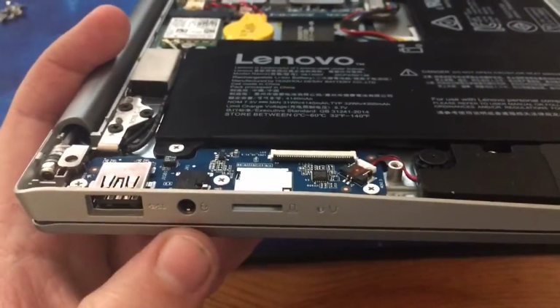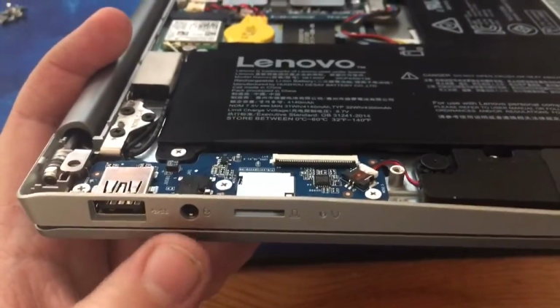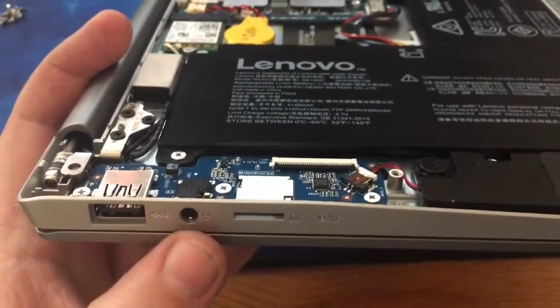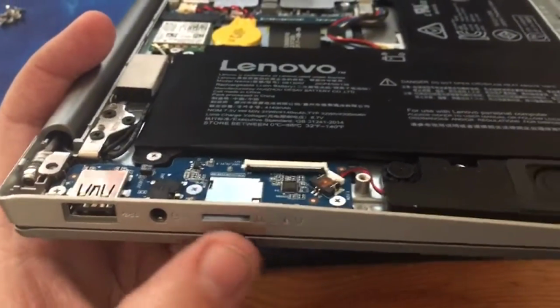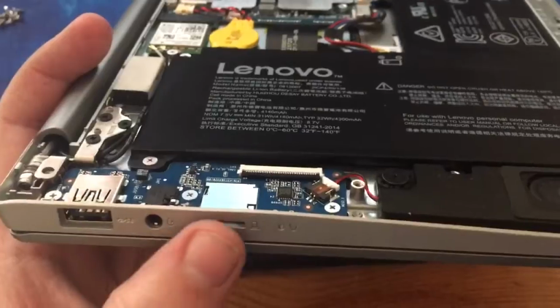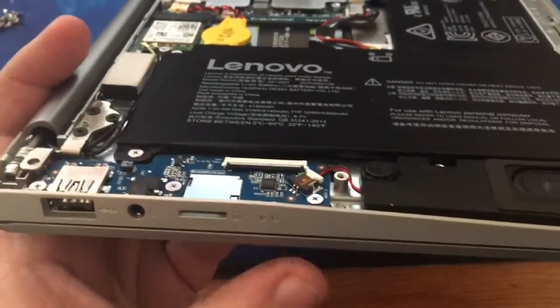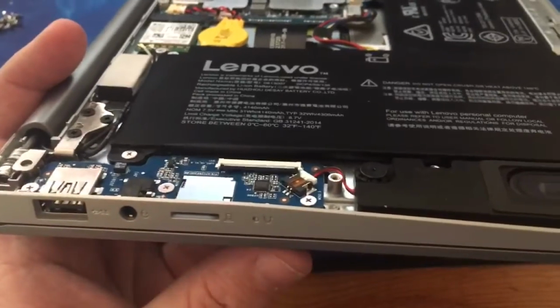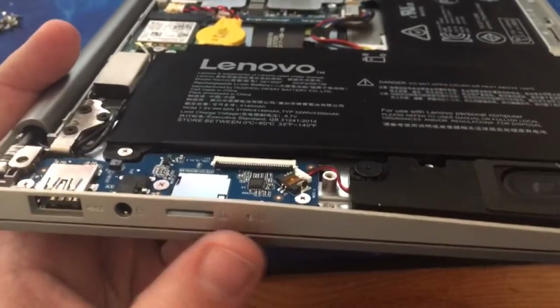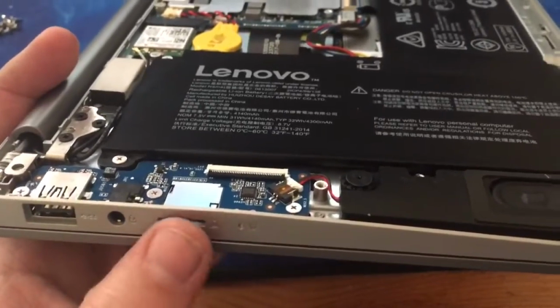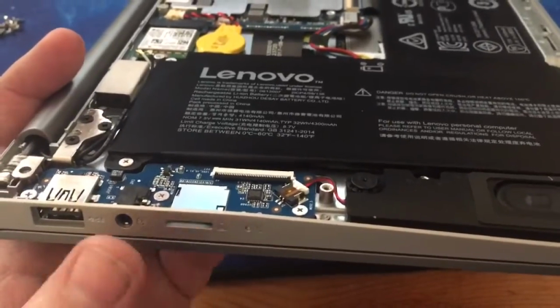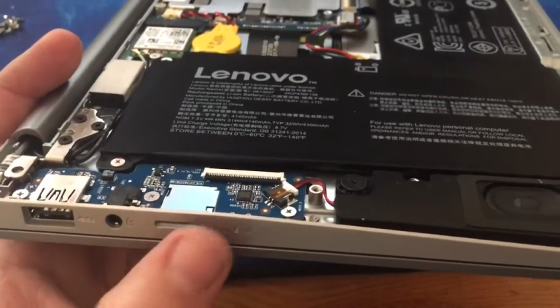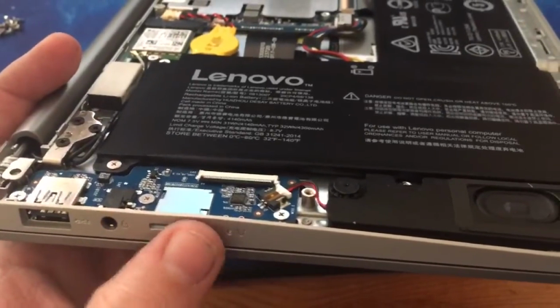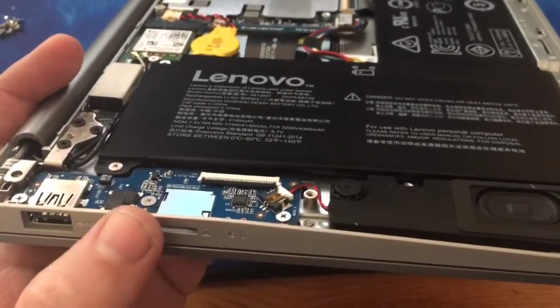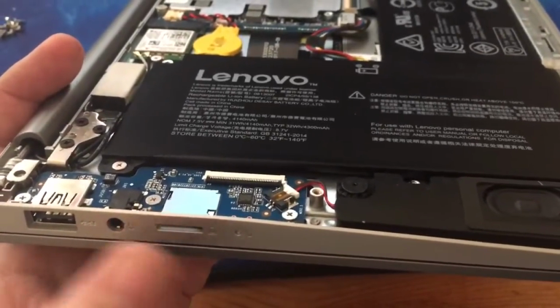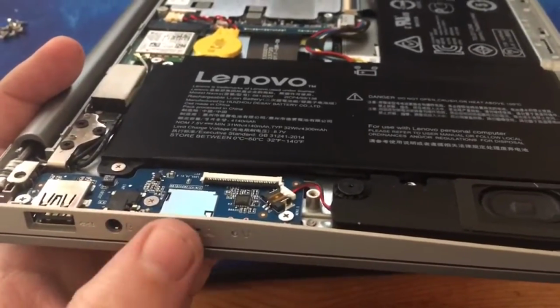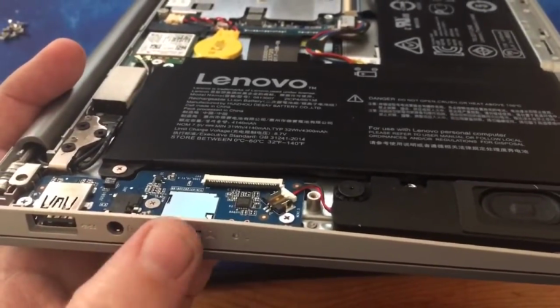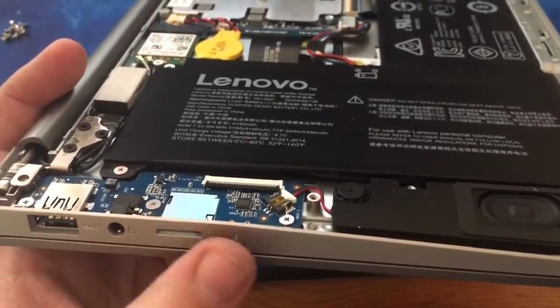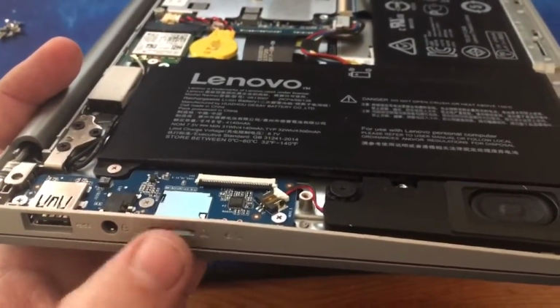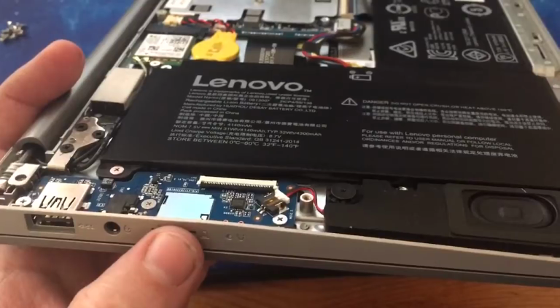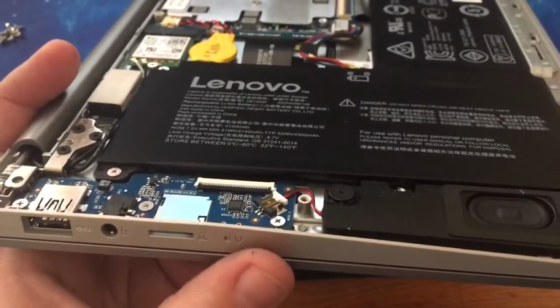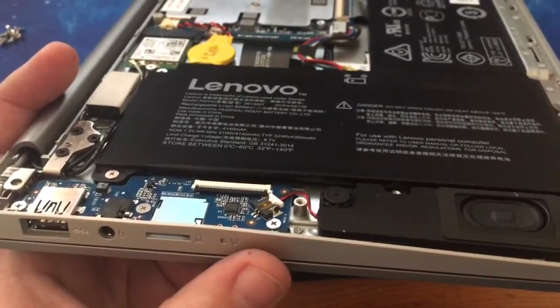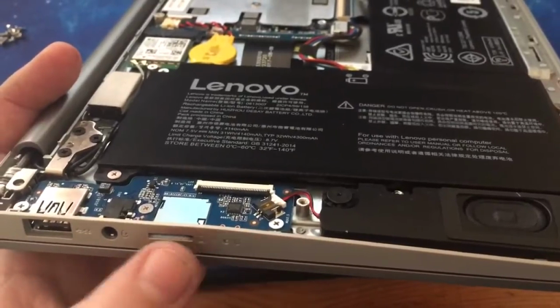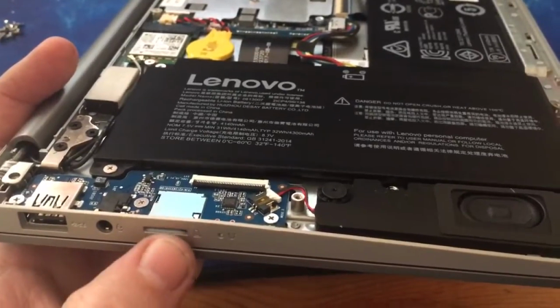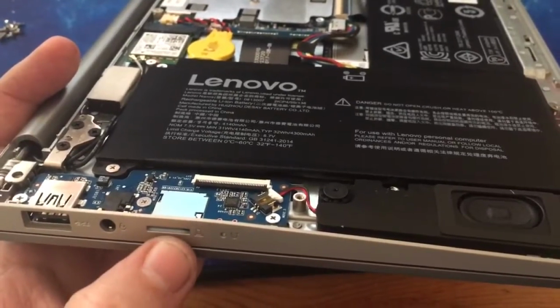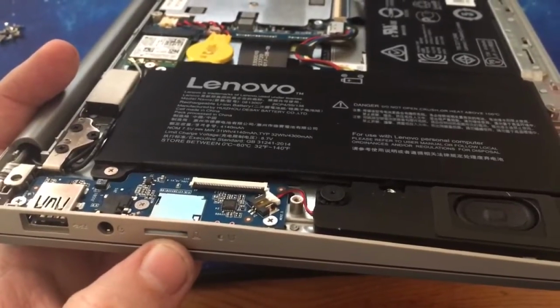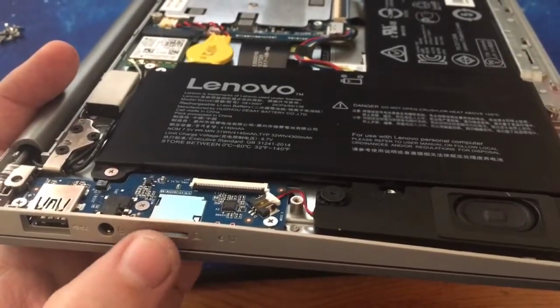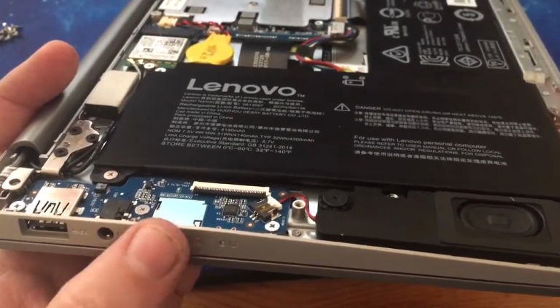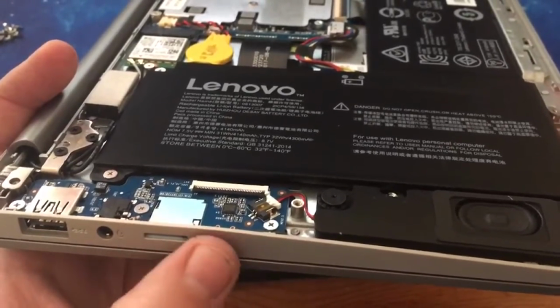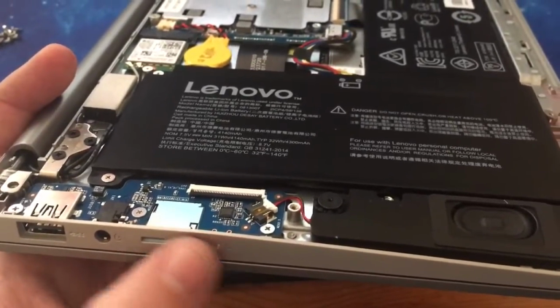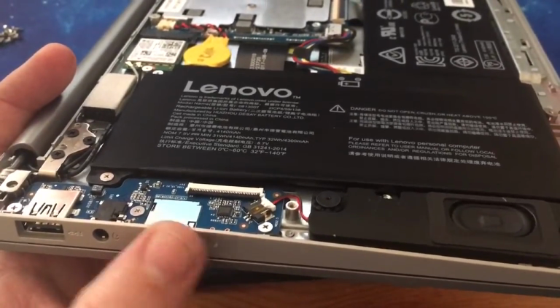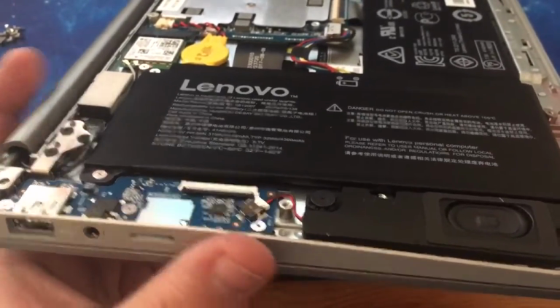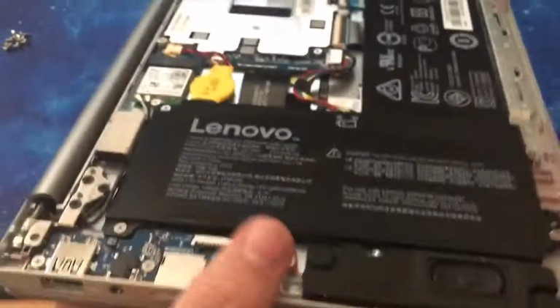USB Type-A, headphone/microphone, microSD. These are nice because you put it in and it actually clicks into place — it doesn't come out — so you do have the option for expandable storage. It's just not very quick.